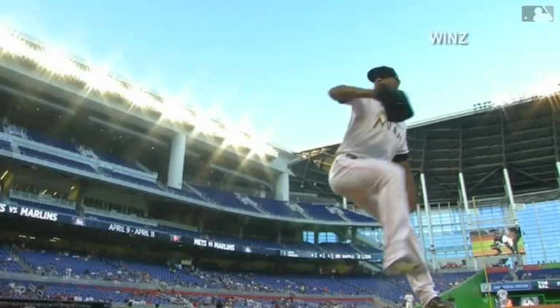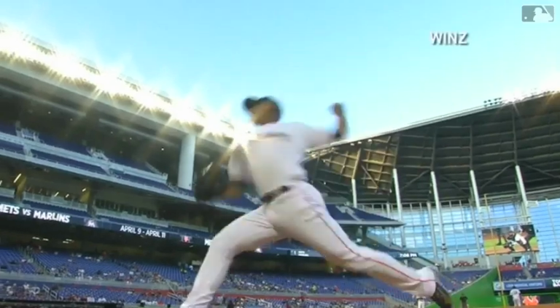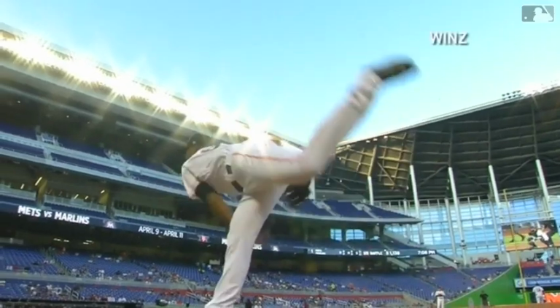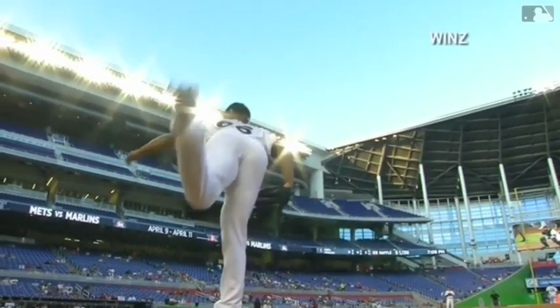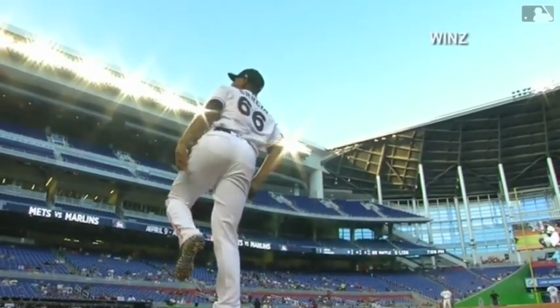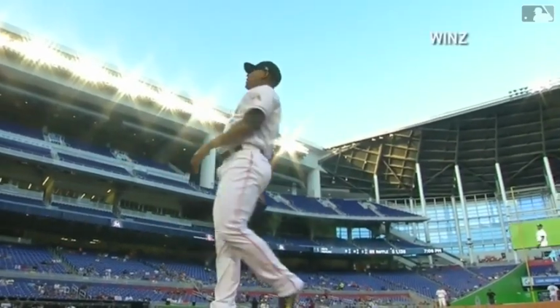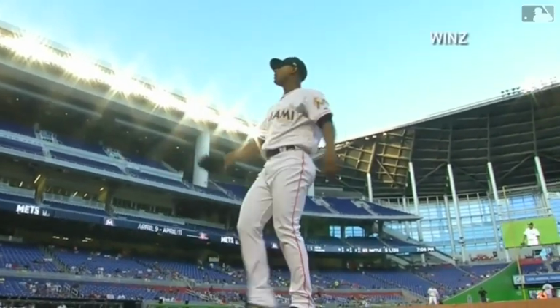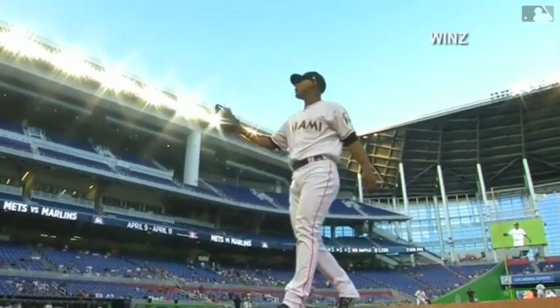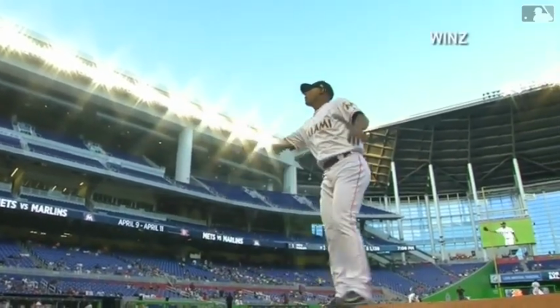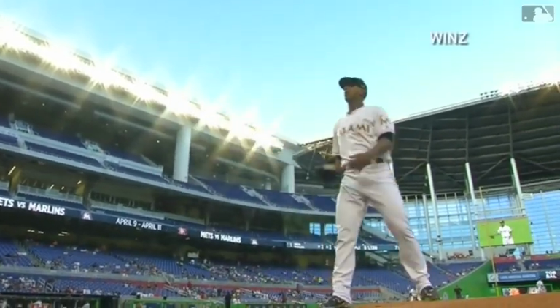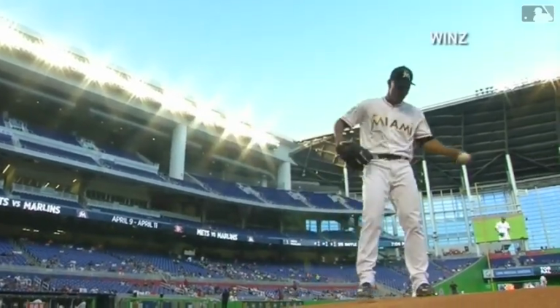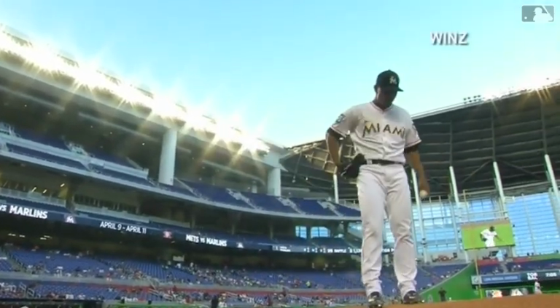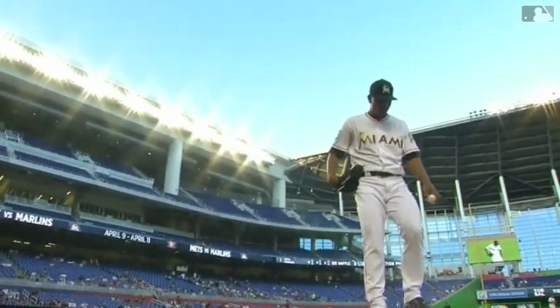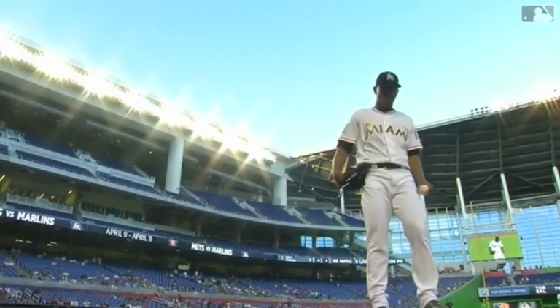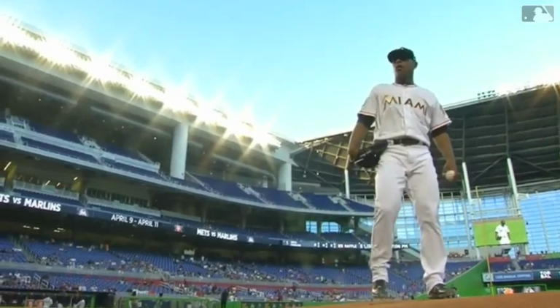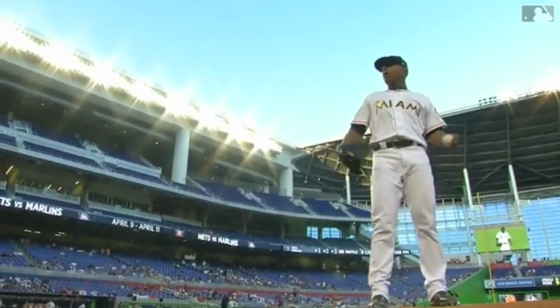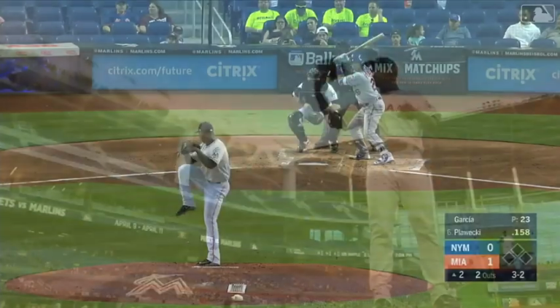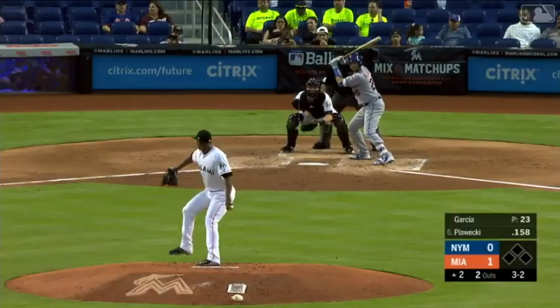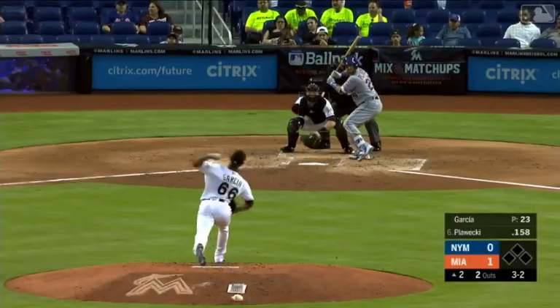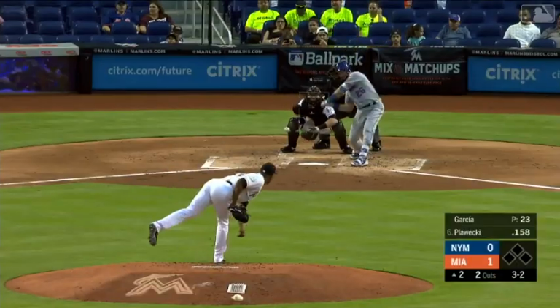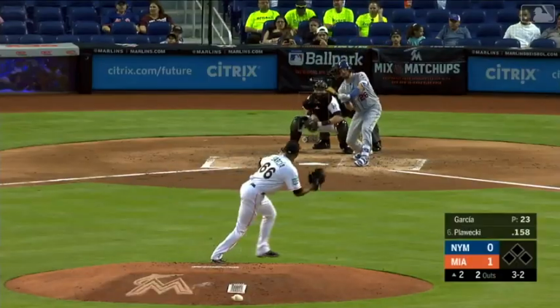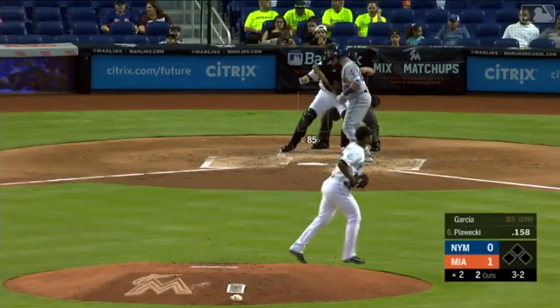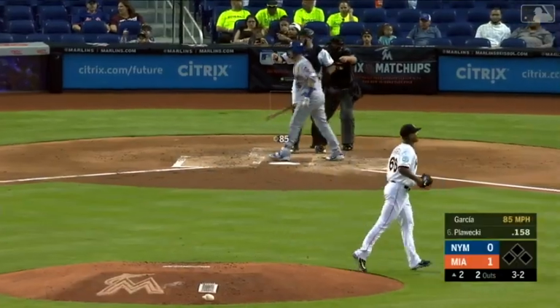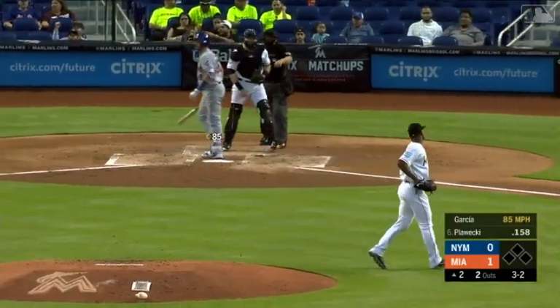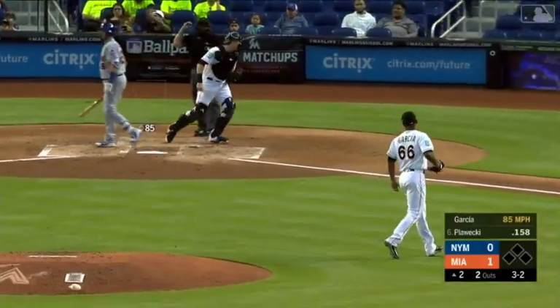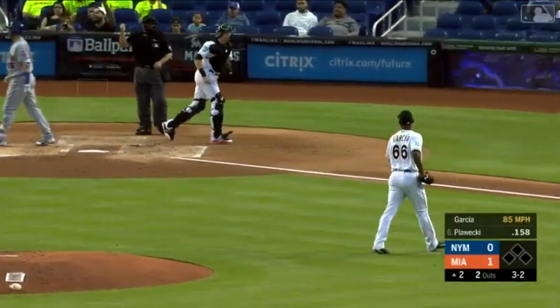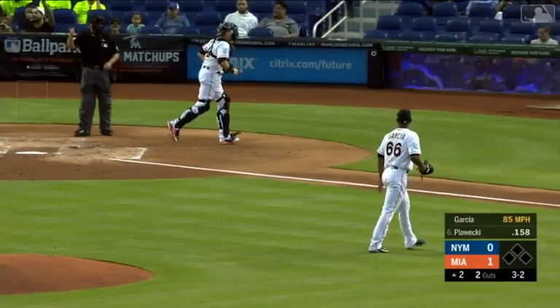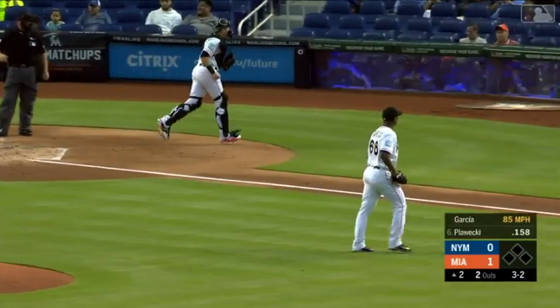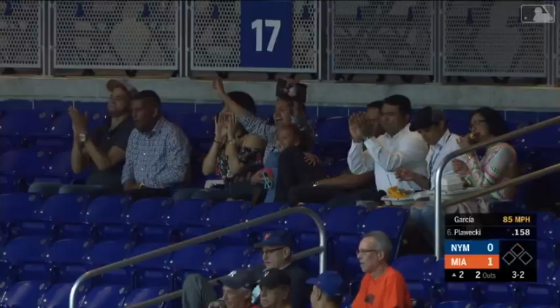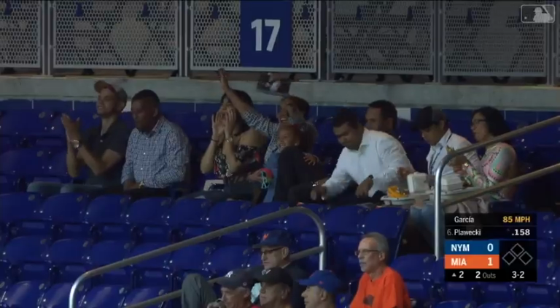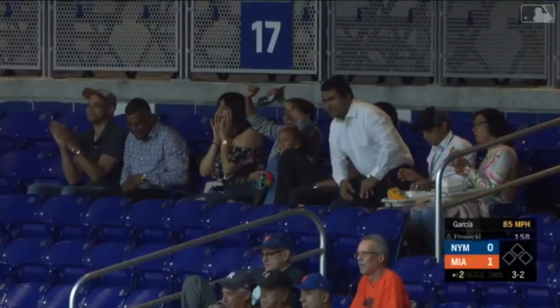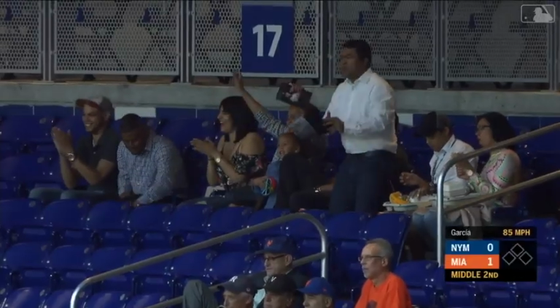Harlan Garcia is out there on the mound completing his warmup pitches, making his first major league start. How about that one — he went around, first strikeout of the night.